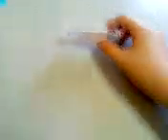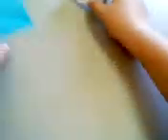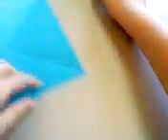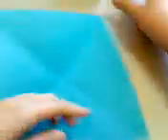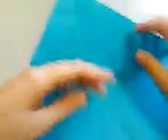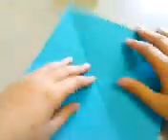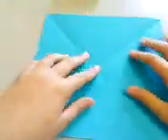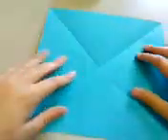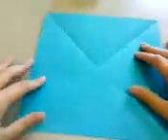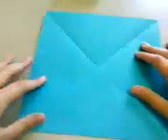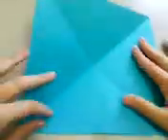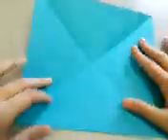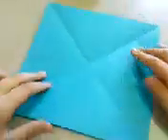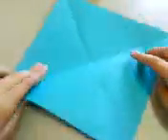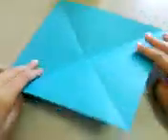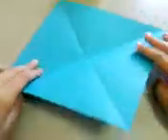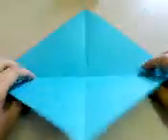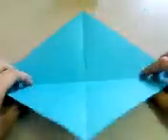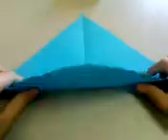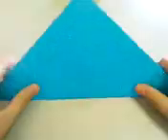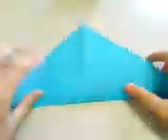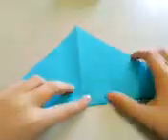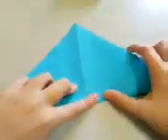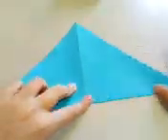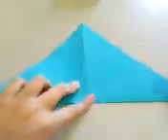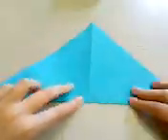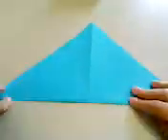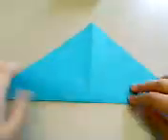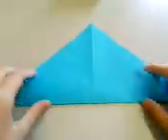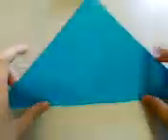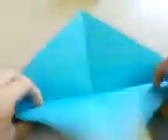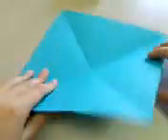So let's start. First you need a square sheet of paper, and the first step is to fold both diagonals like this.